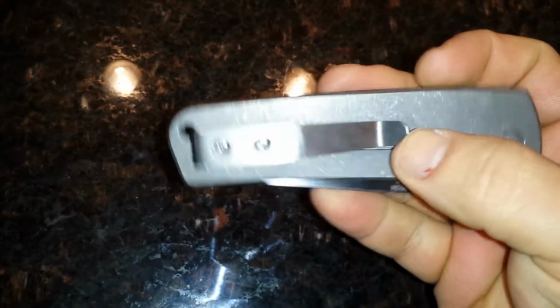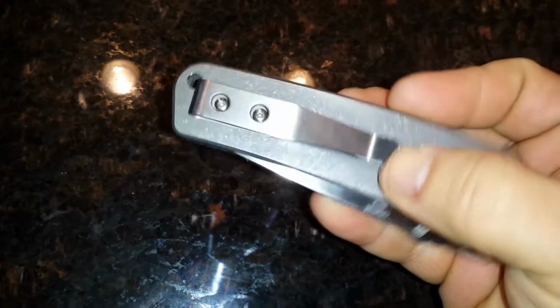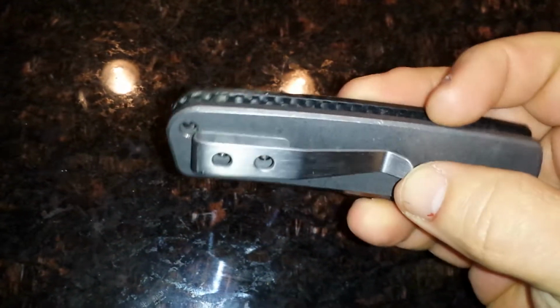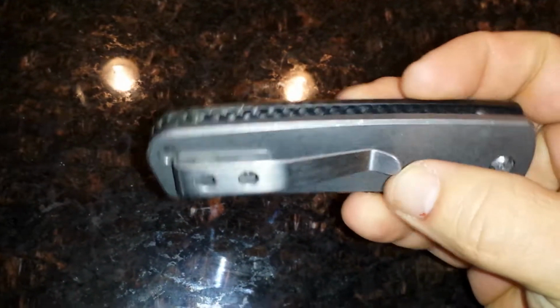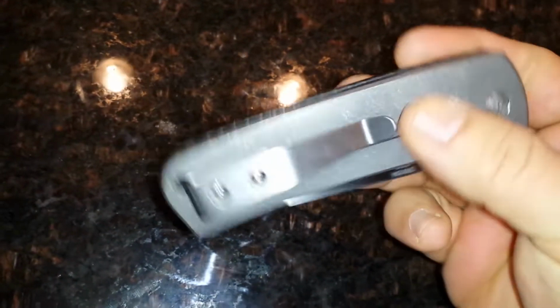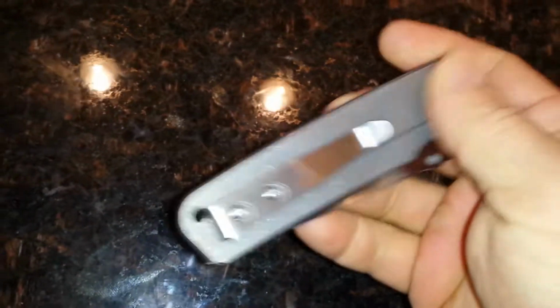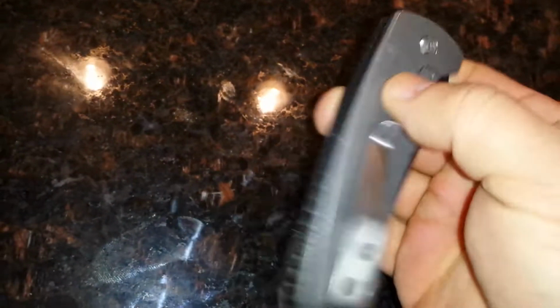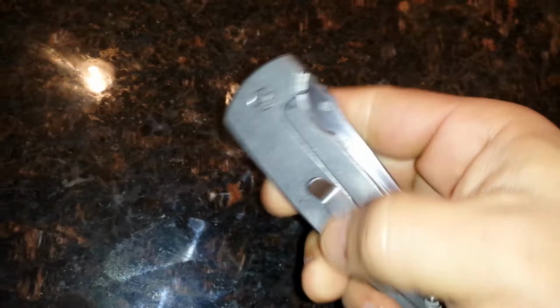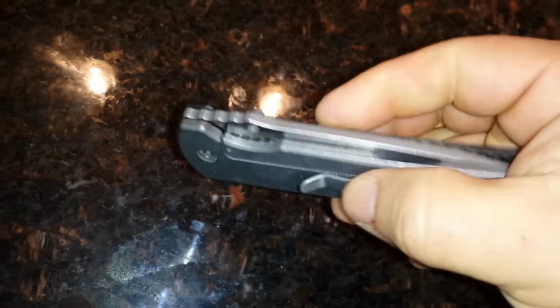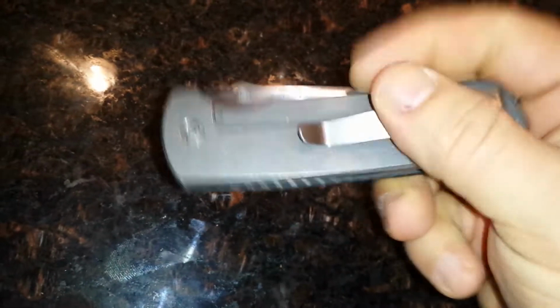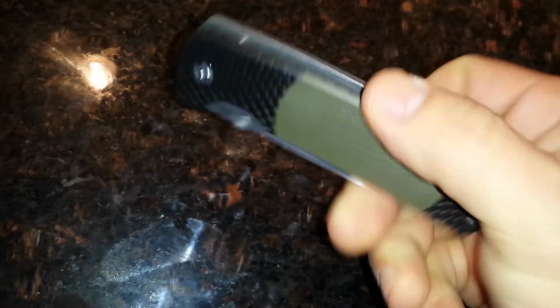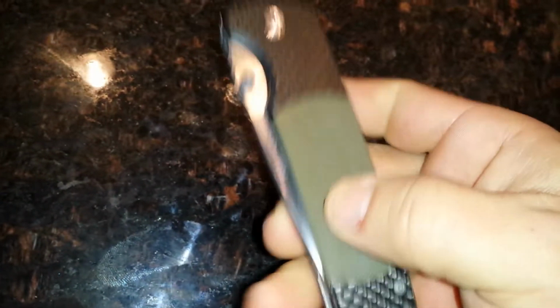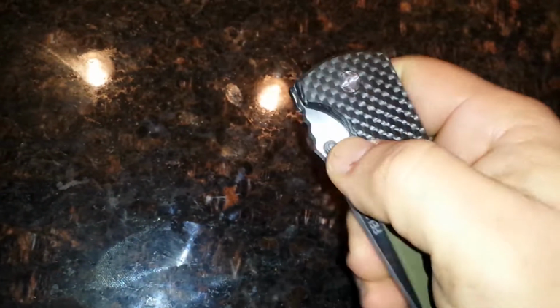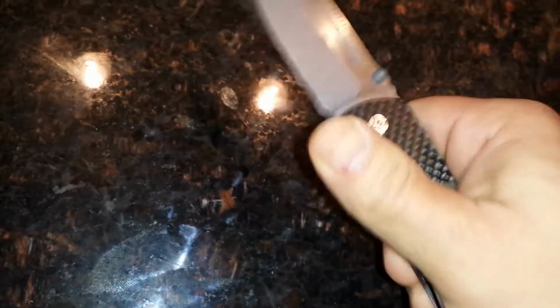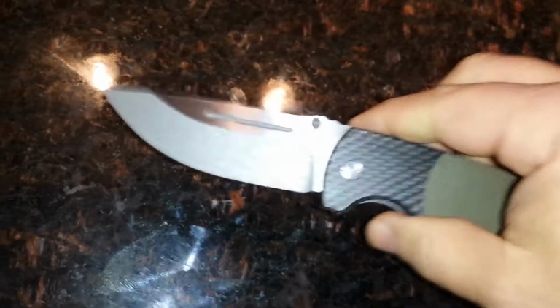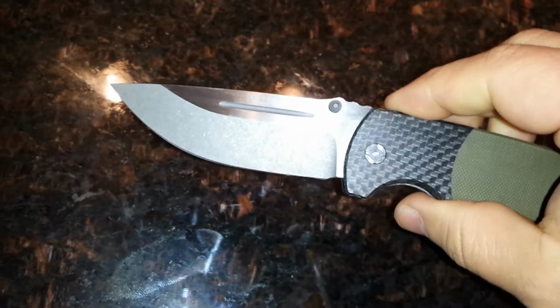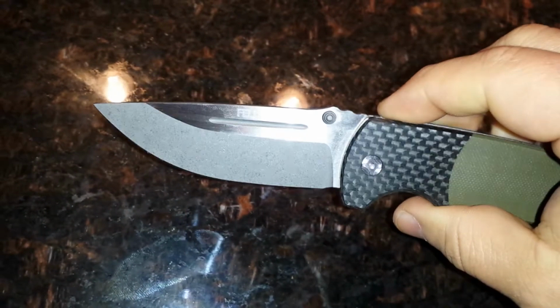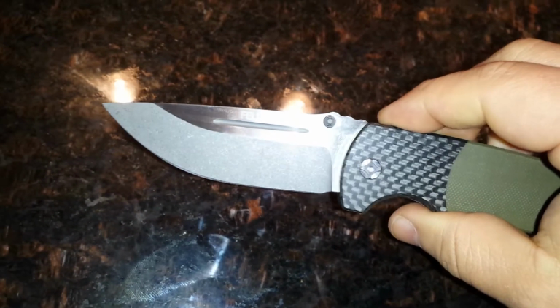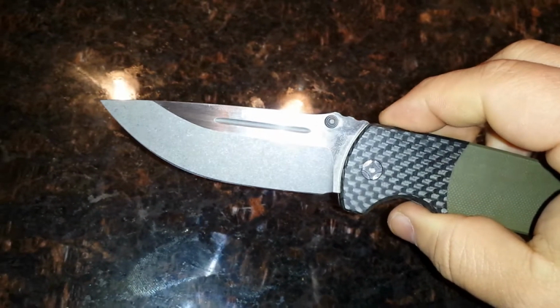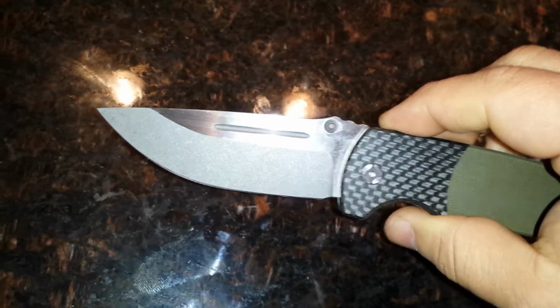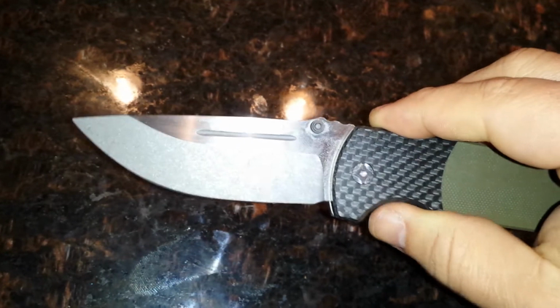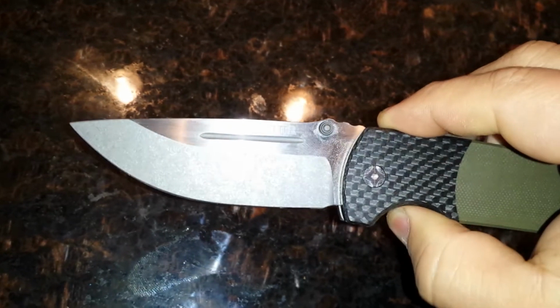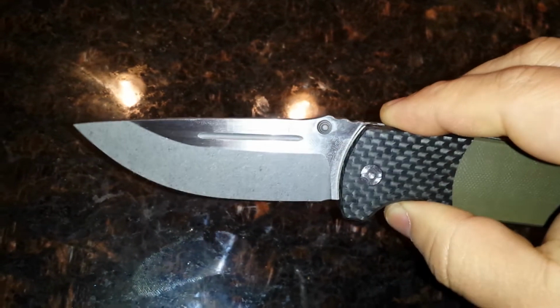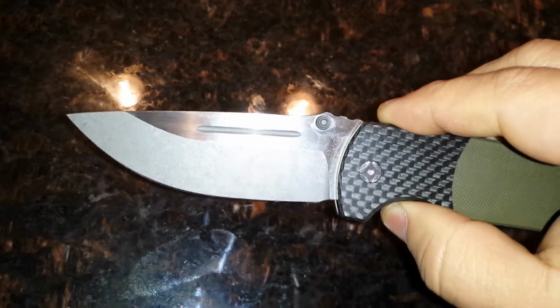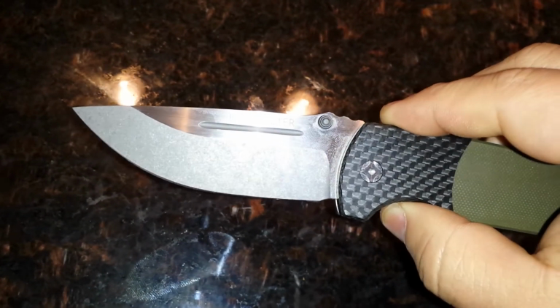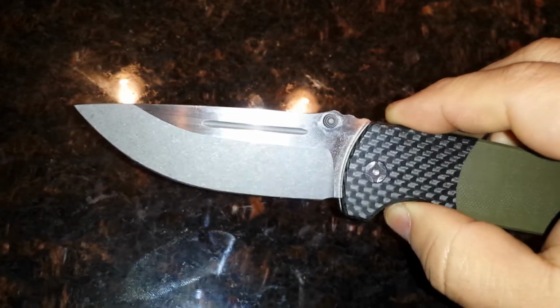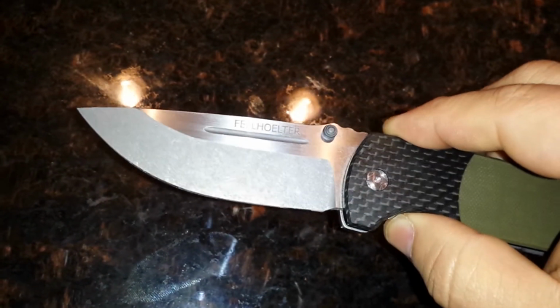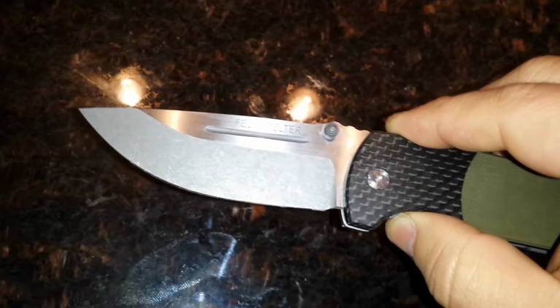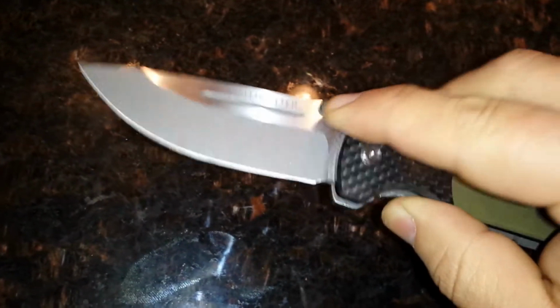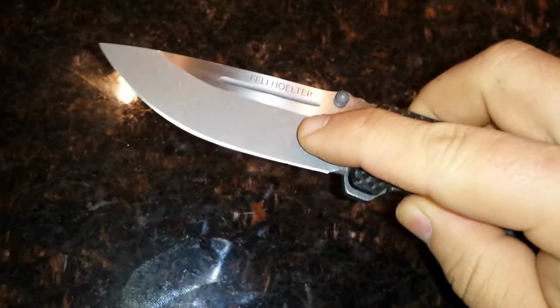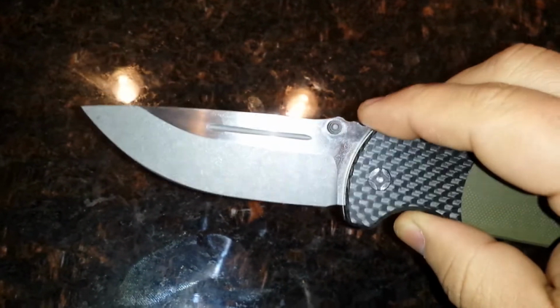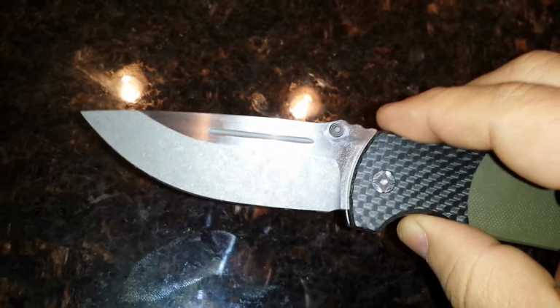Love the clip. Blade's a little less than 3.5 inches — perfect size for me. I like the fuller in it.